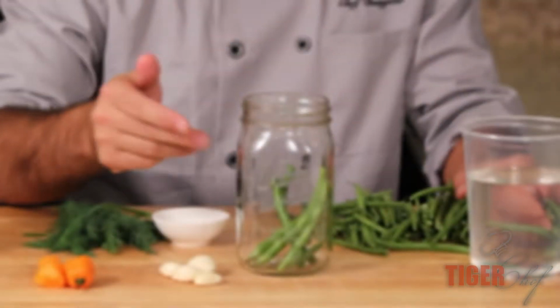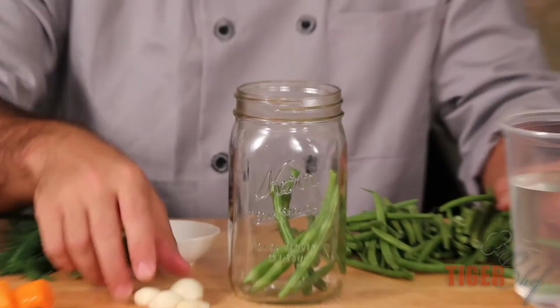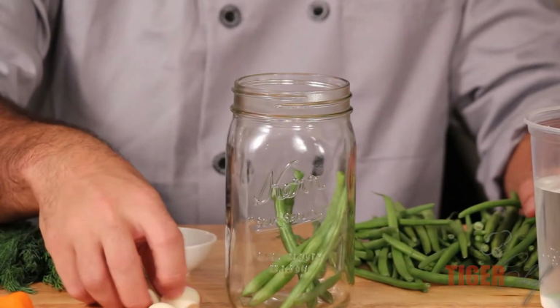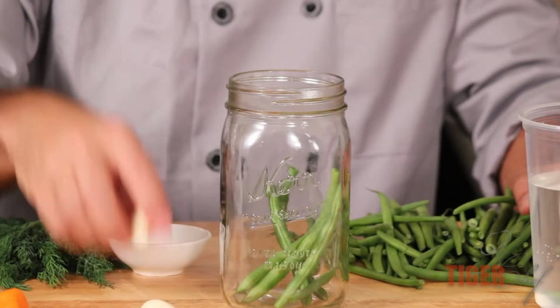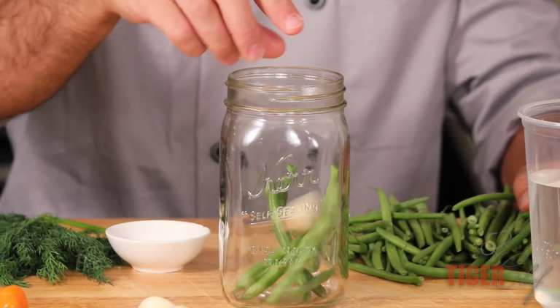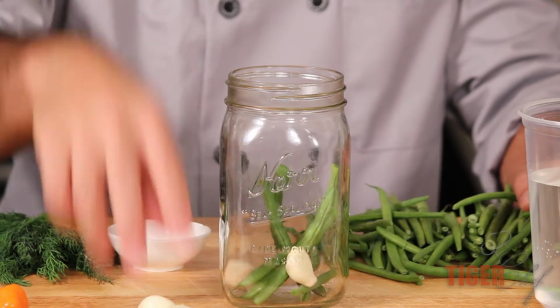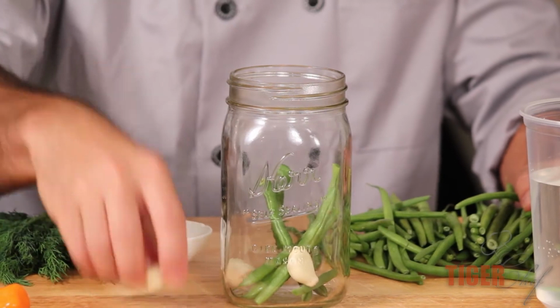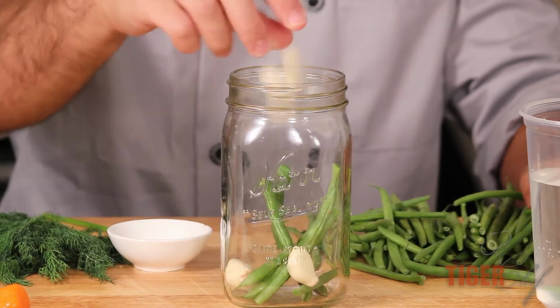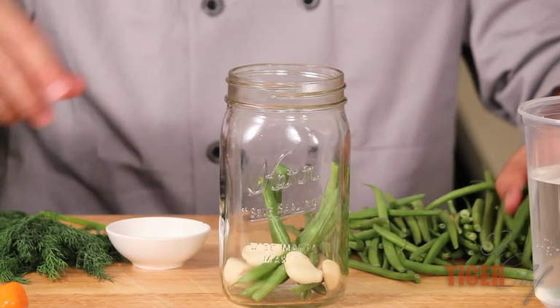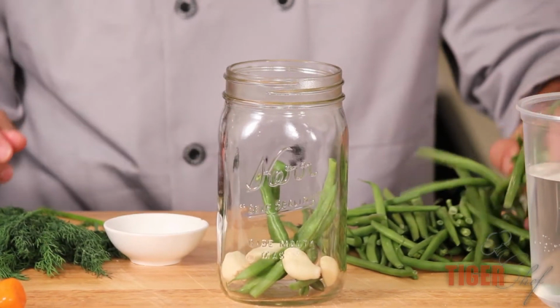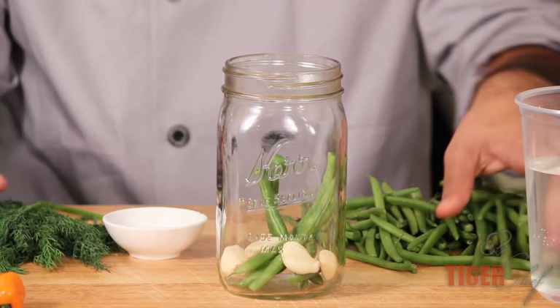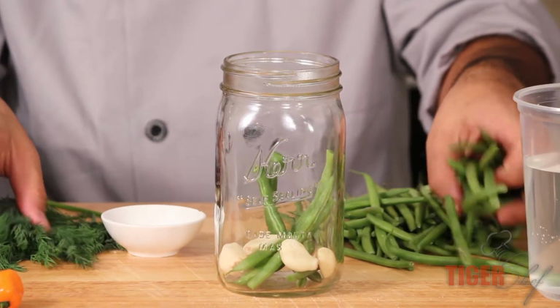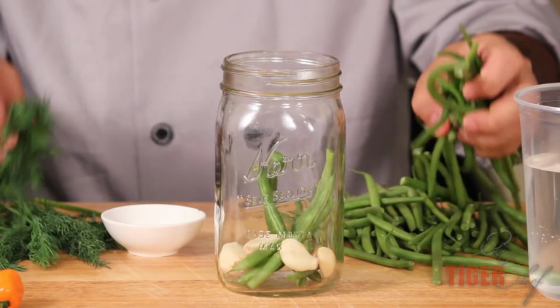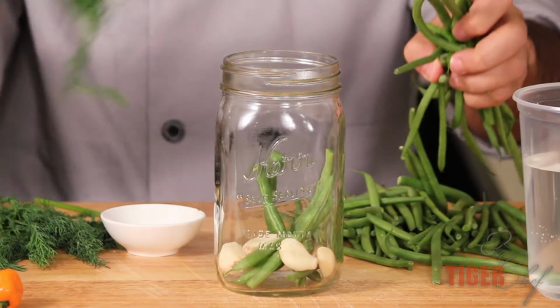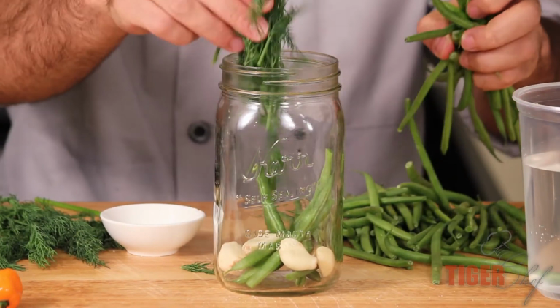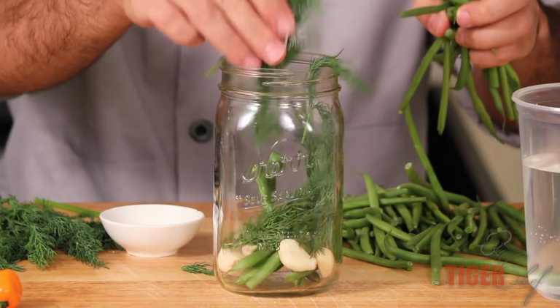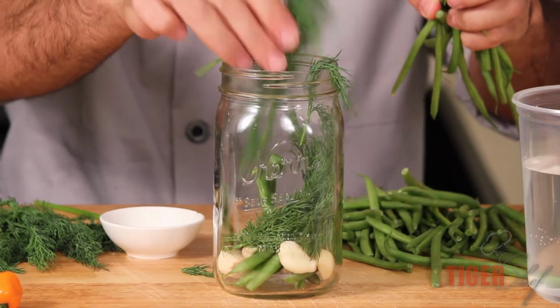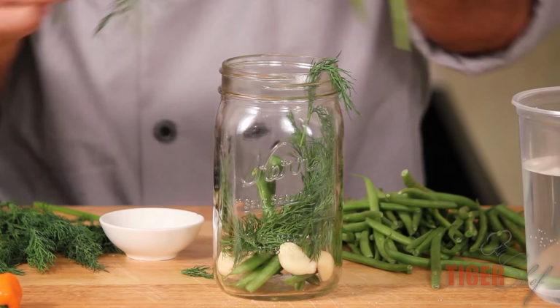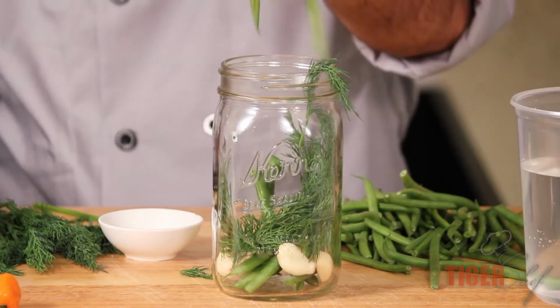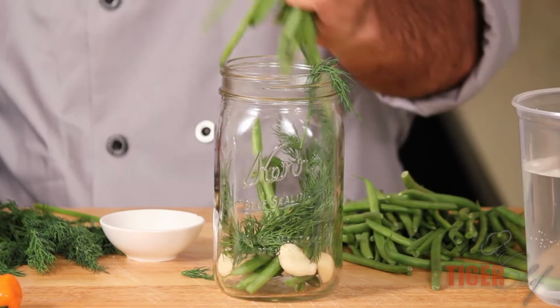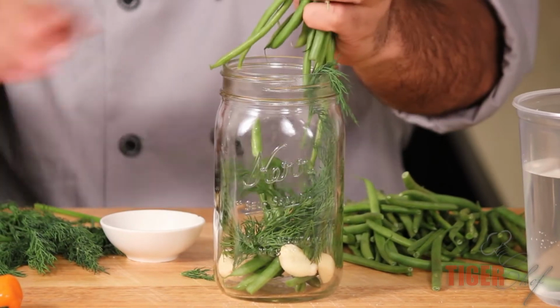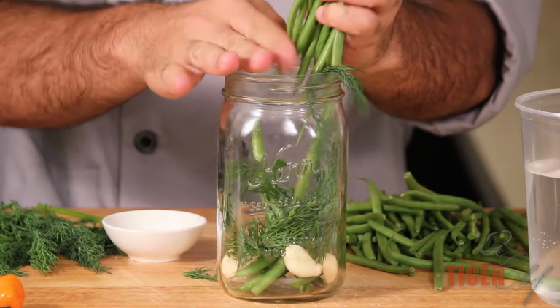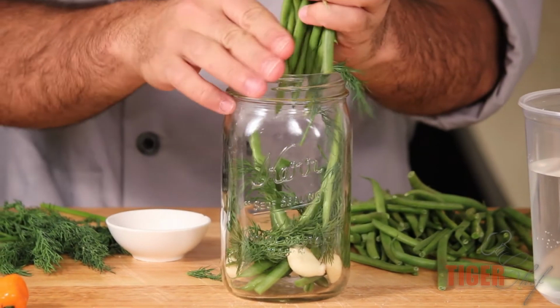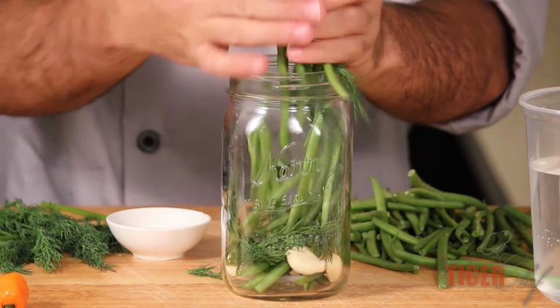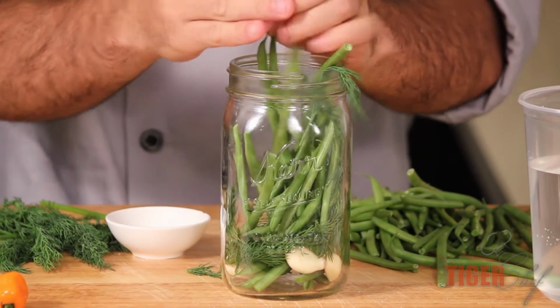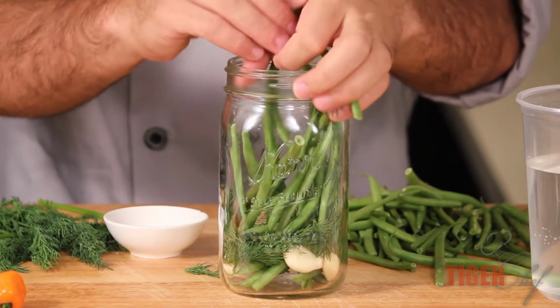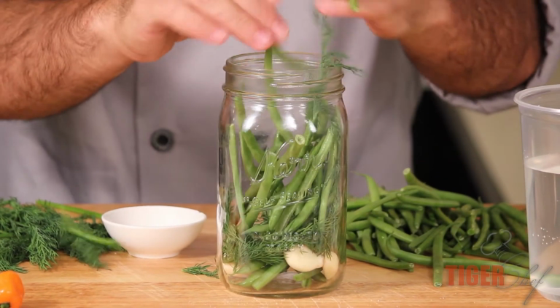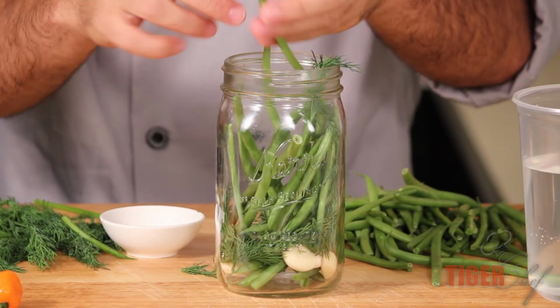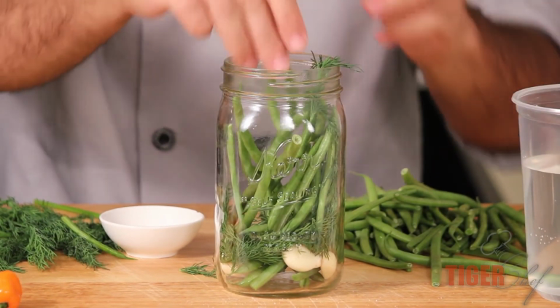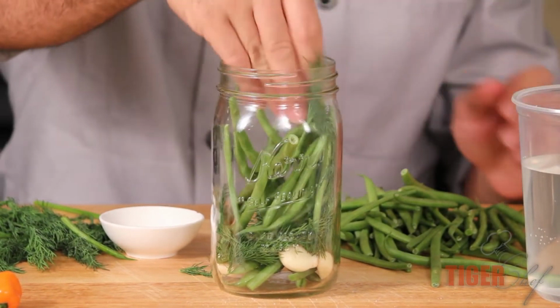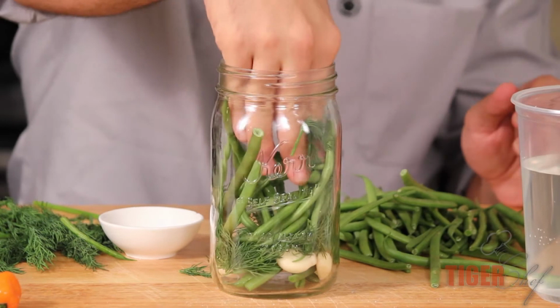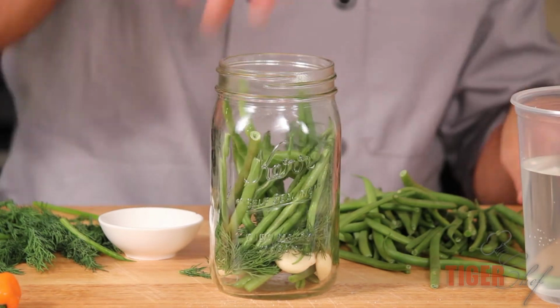The first stage is you're going to want to put your garlic cloves in, haricot verts, and the dill, and you want to kind of evenly put them in. Just like that — you want to fill up this jar as well as you can.